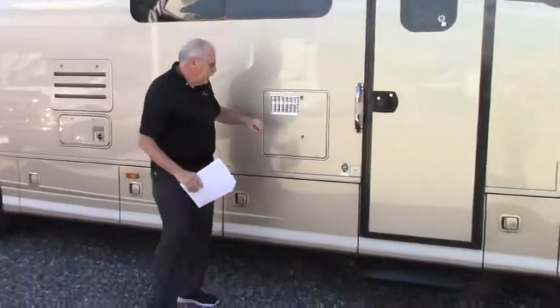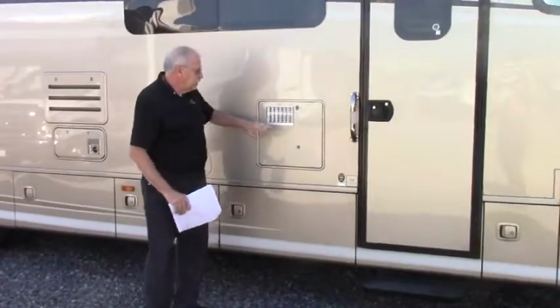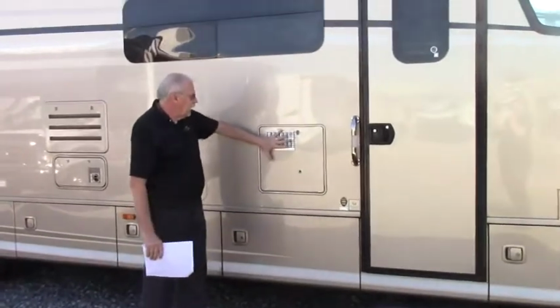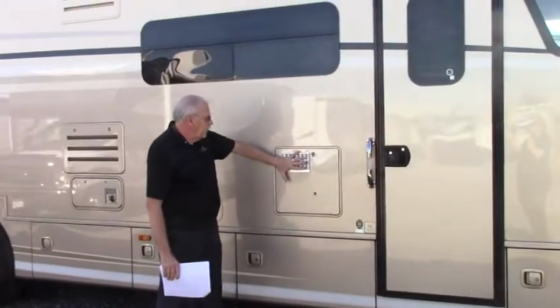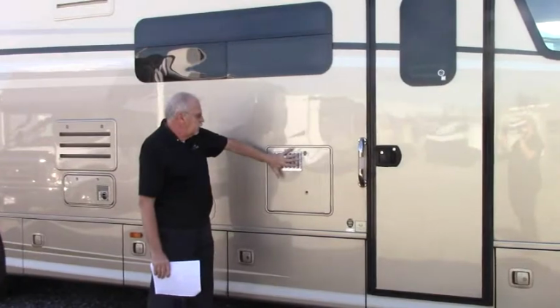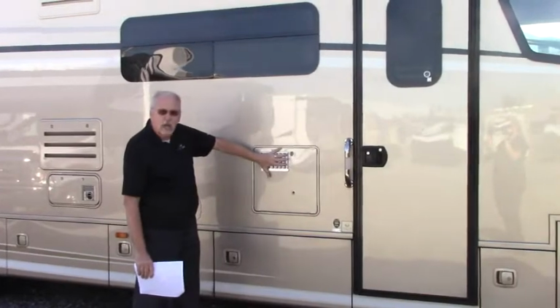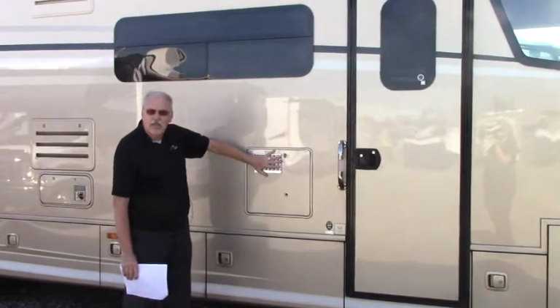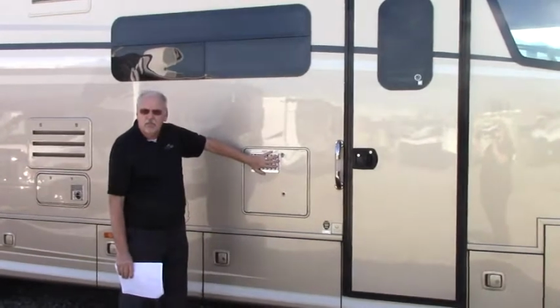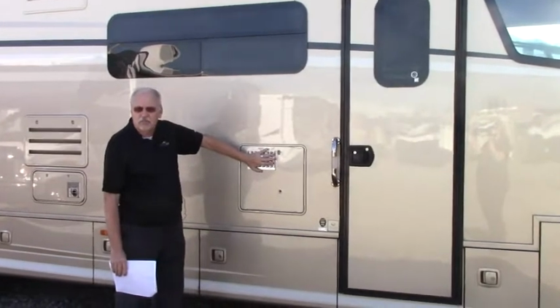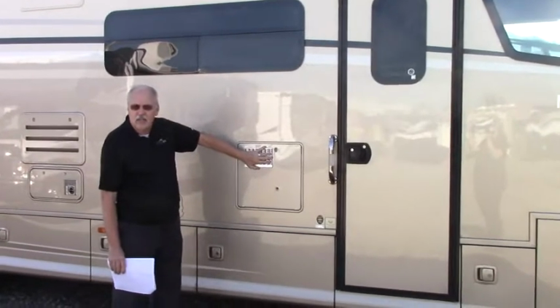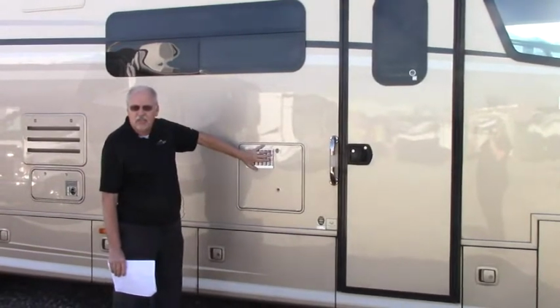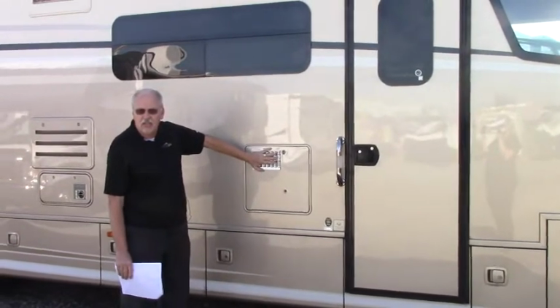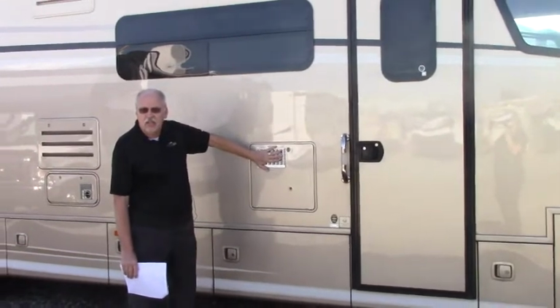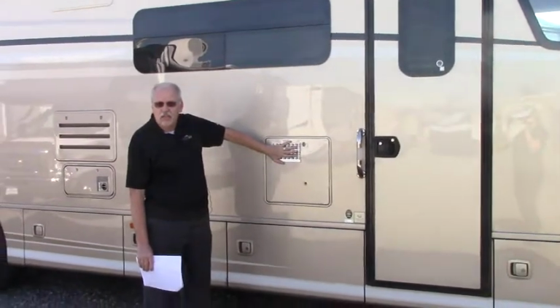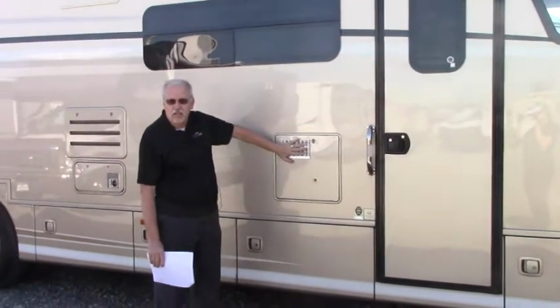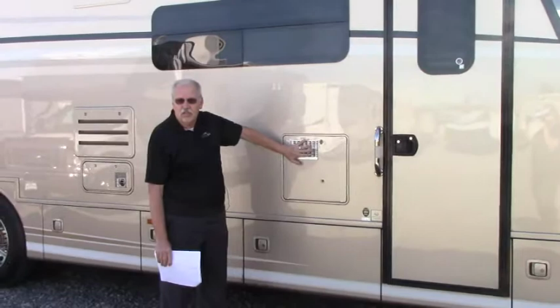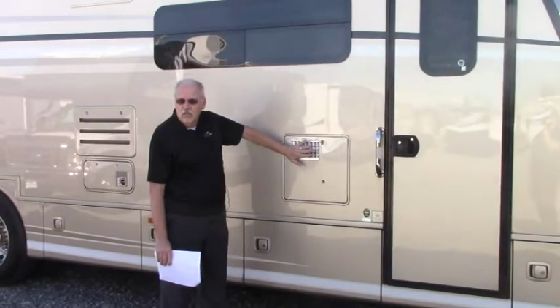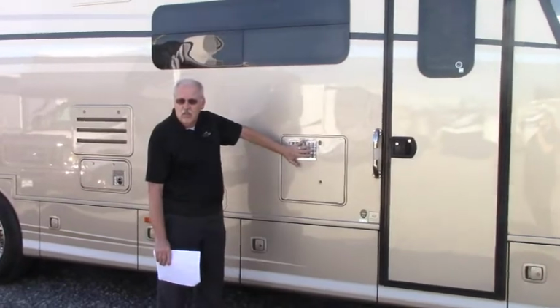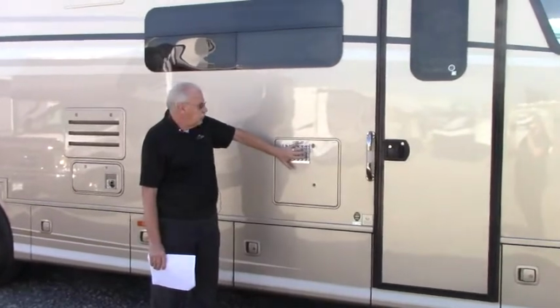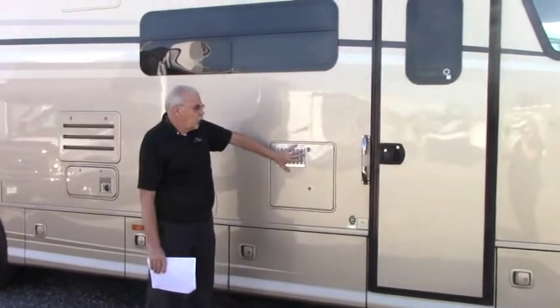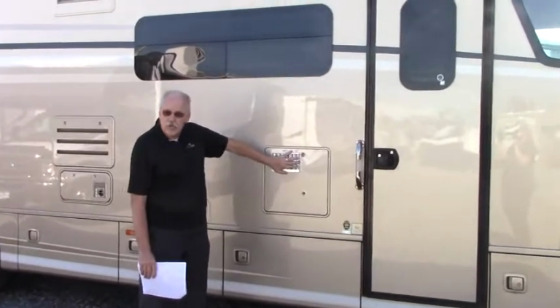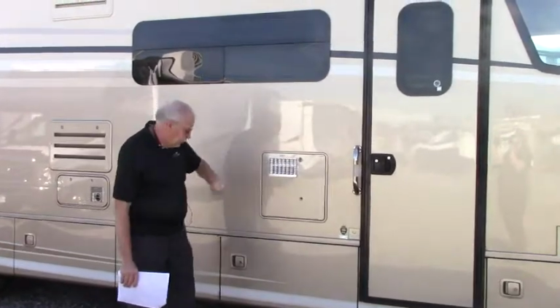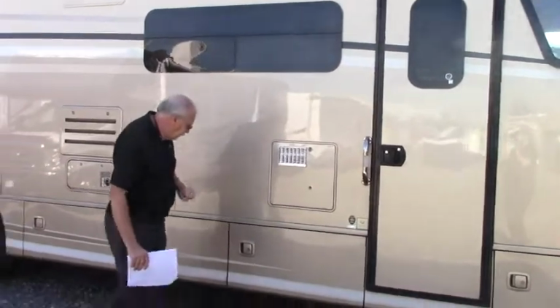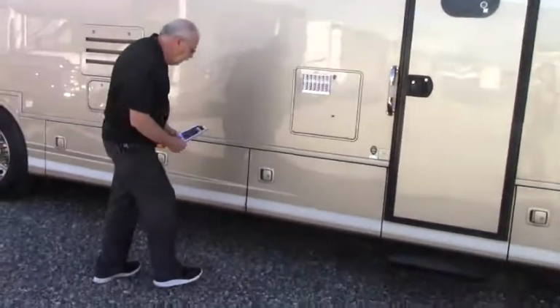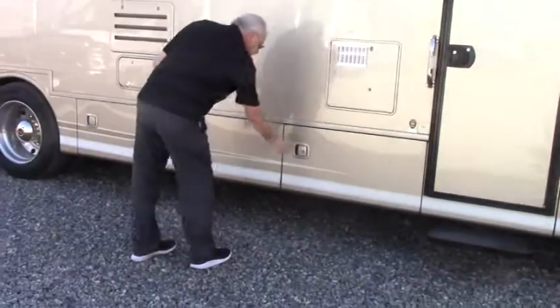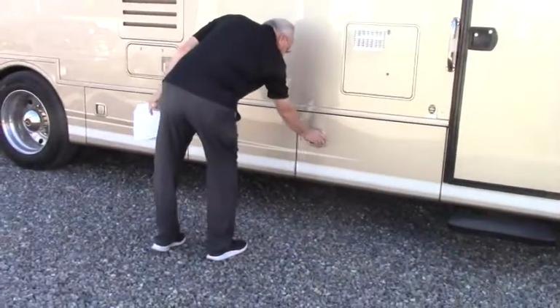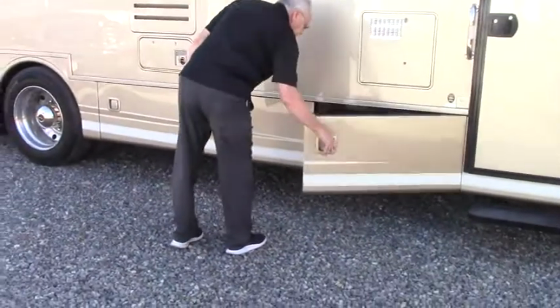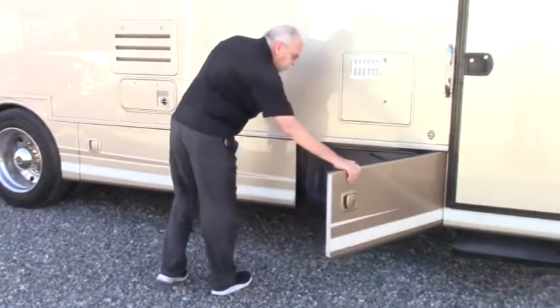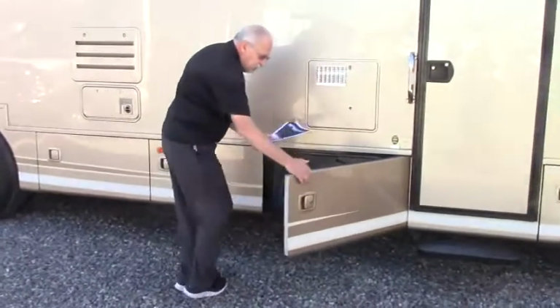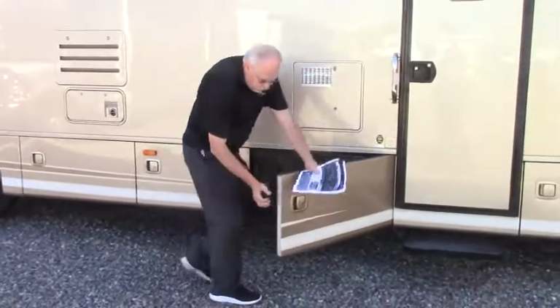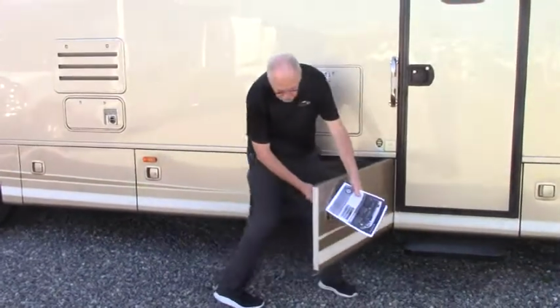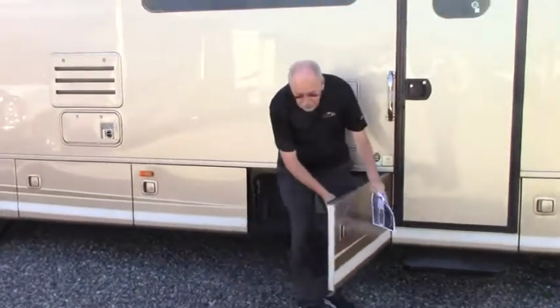In addition to that, it has been upgraded from a six-gallon to a ten-gallon gas-electric hot water heater. And on this it has the side-swinging doors — very nice.